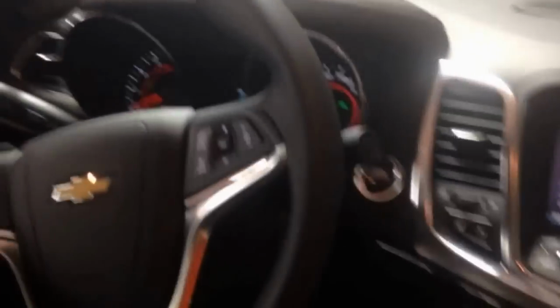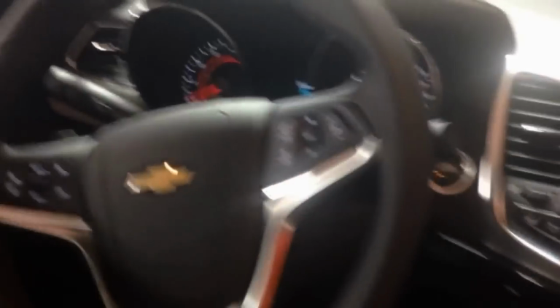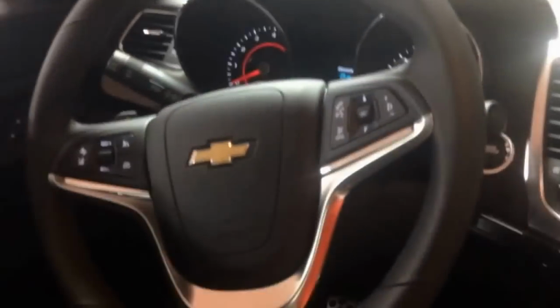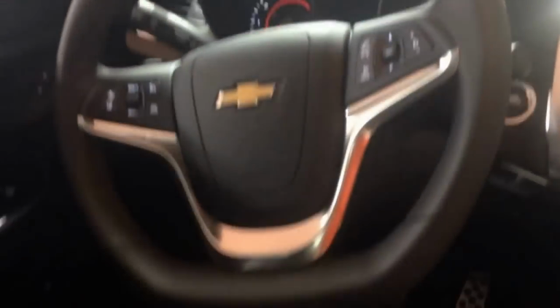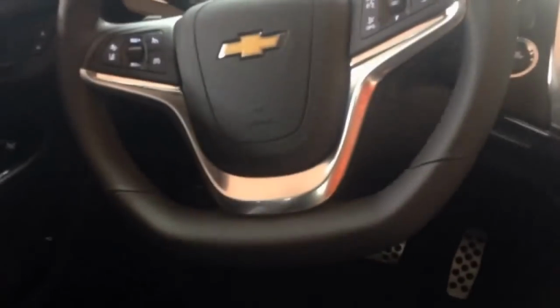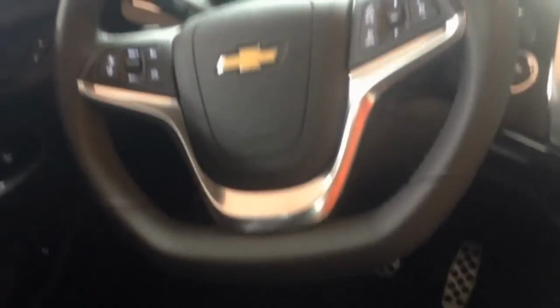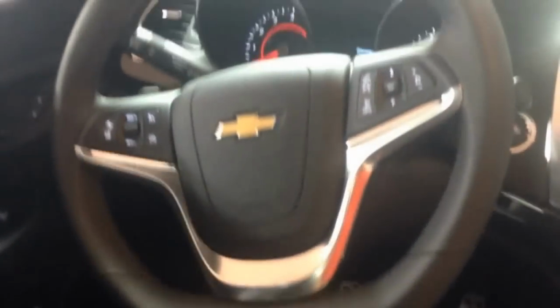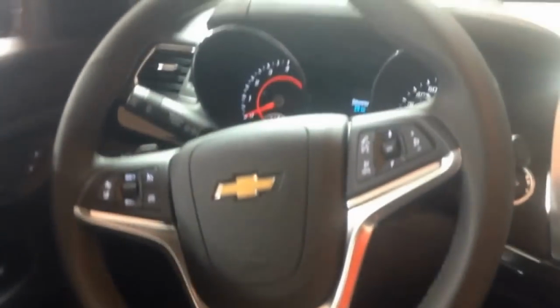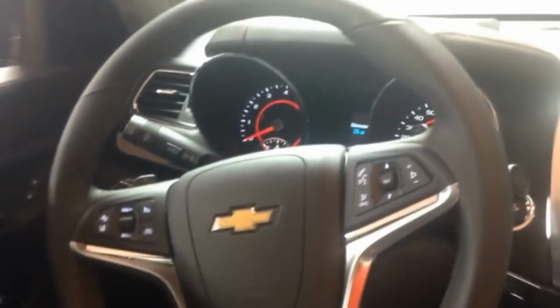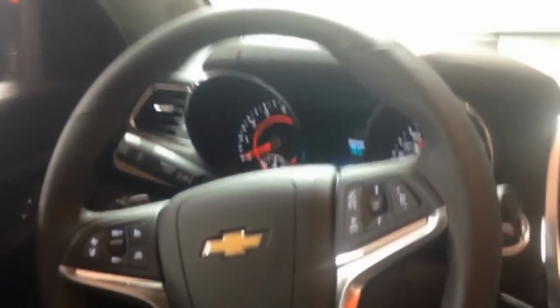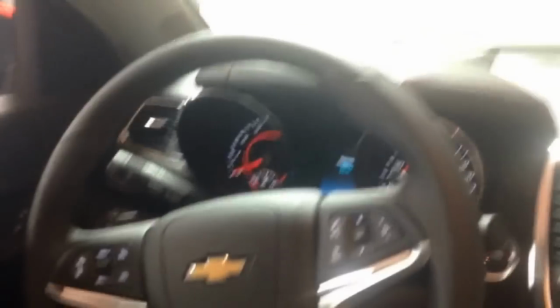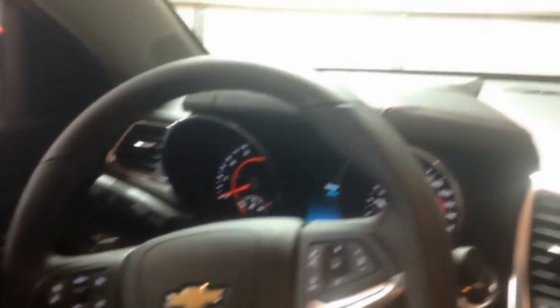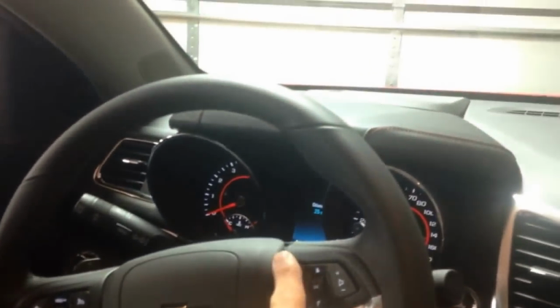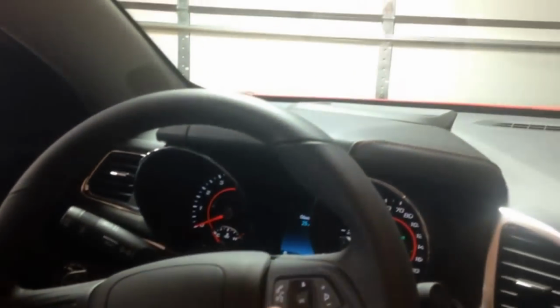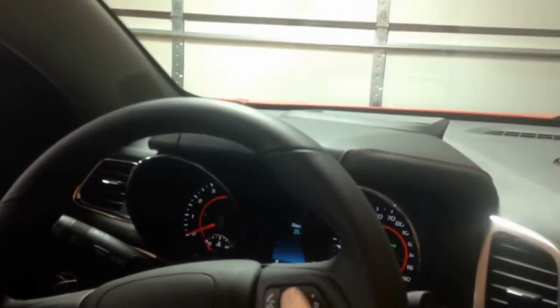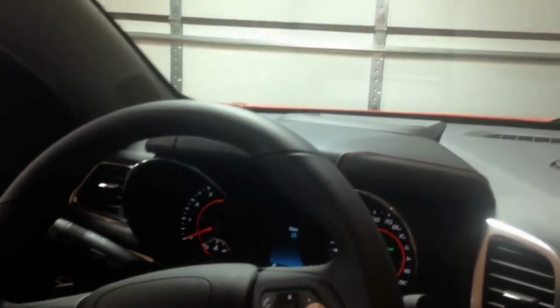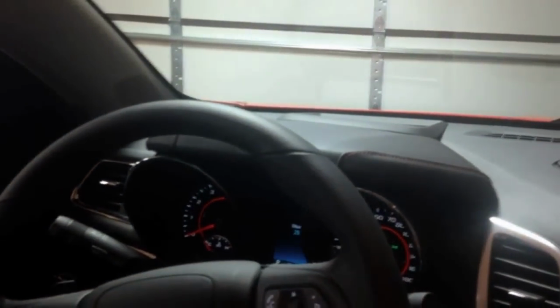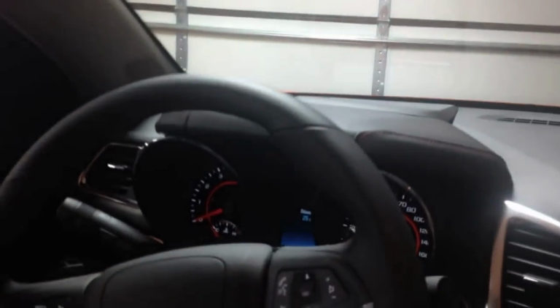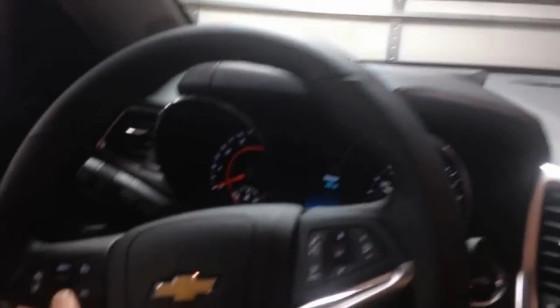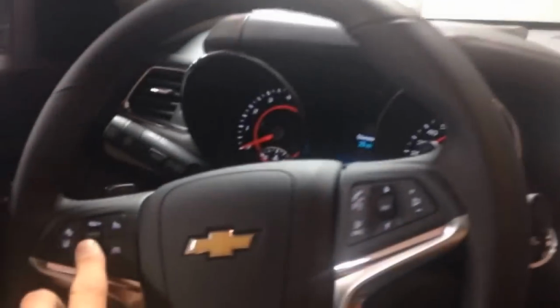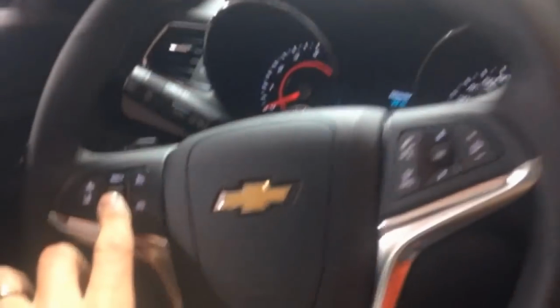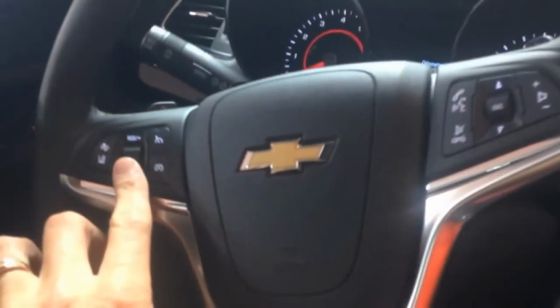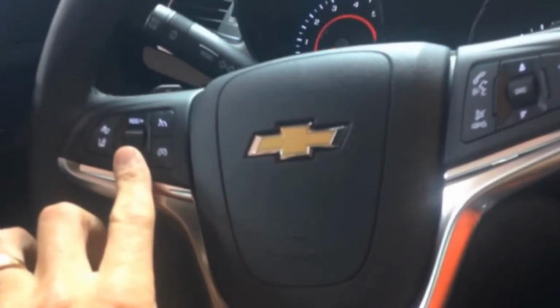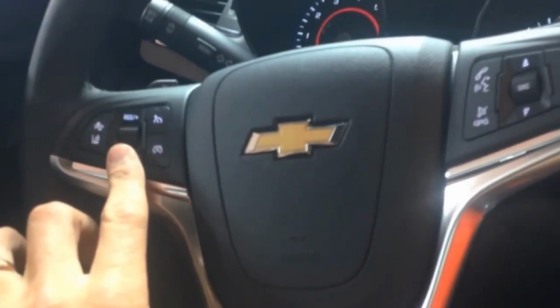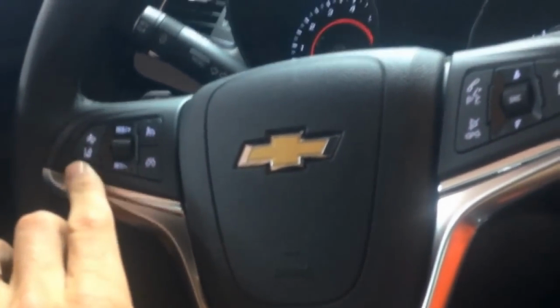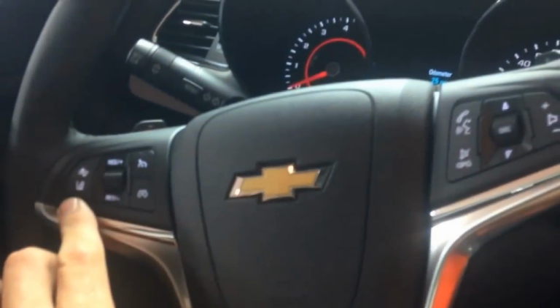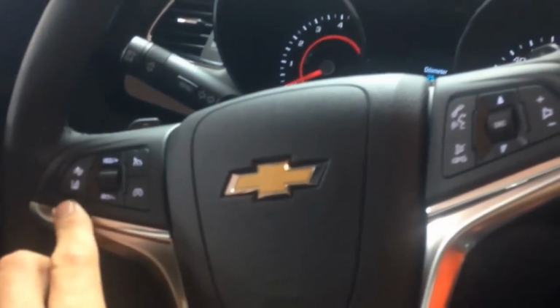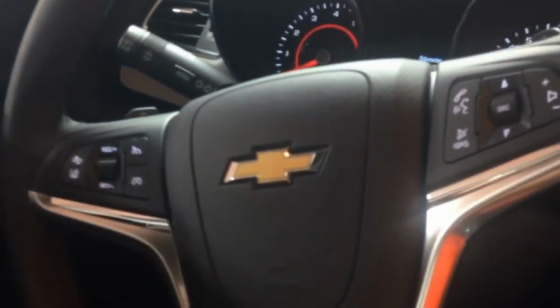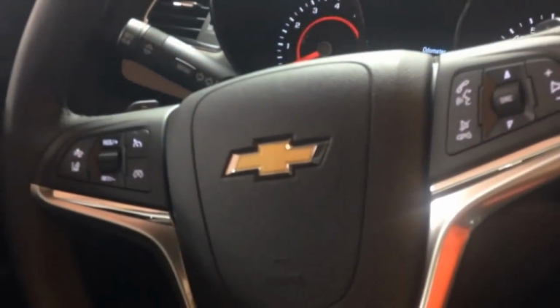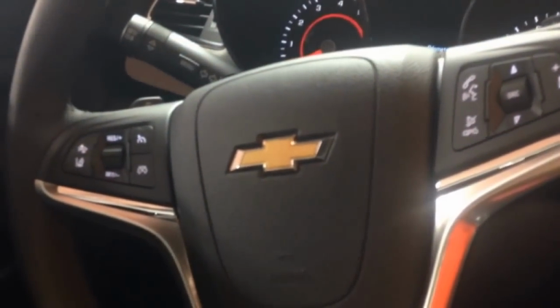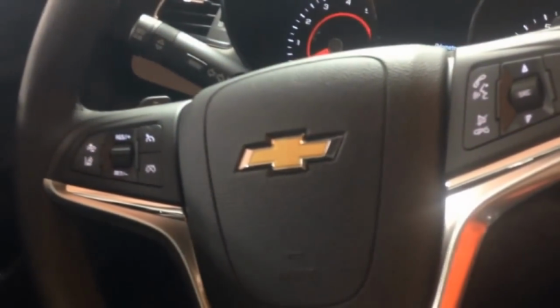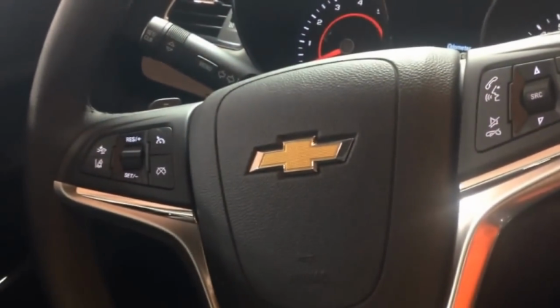Here's your steering wheel. It's a flat bottom steering wheel with all your controls — radio controls, Bluetooth controls. Over here's your cruise control as well as your collision alert system.